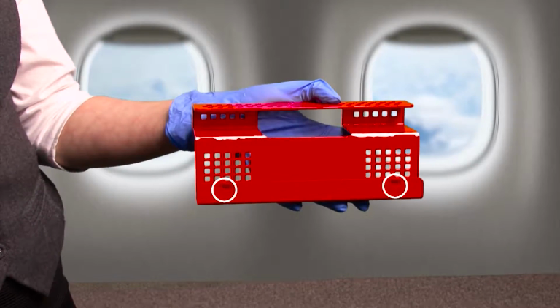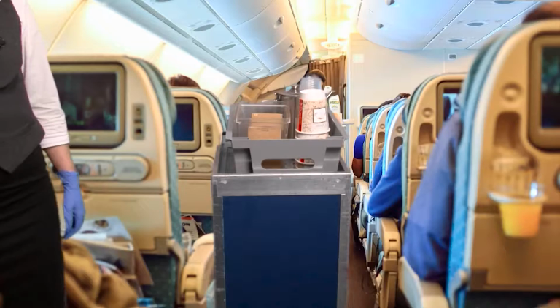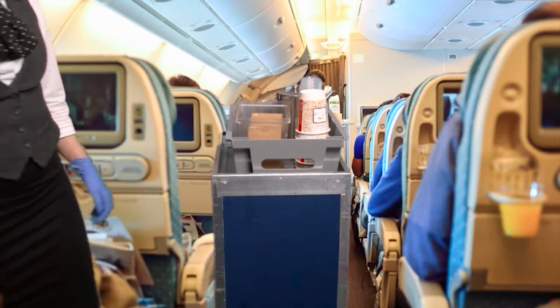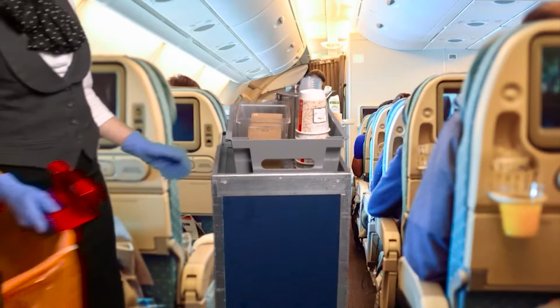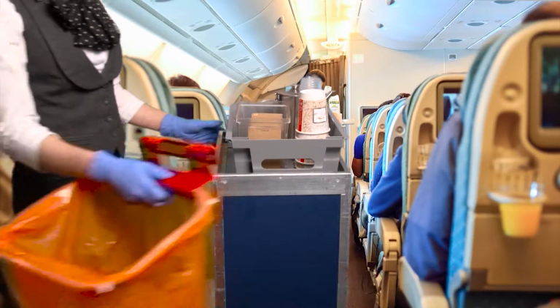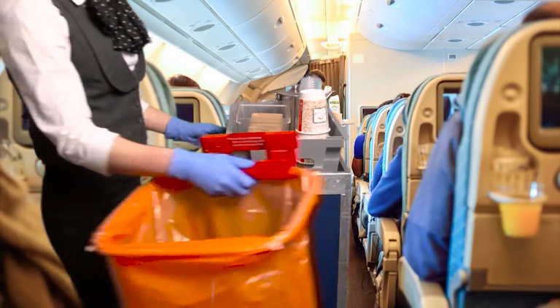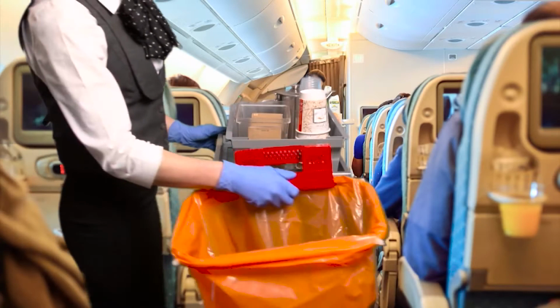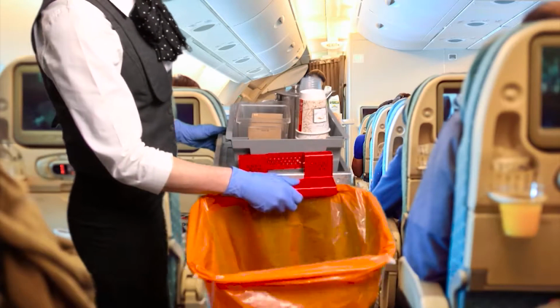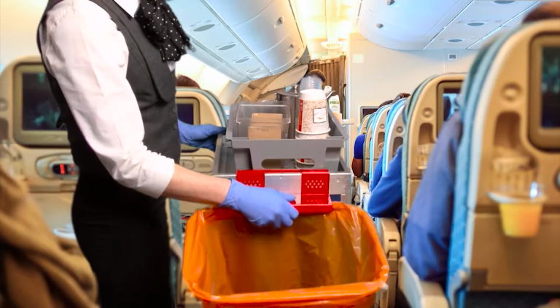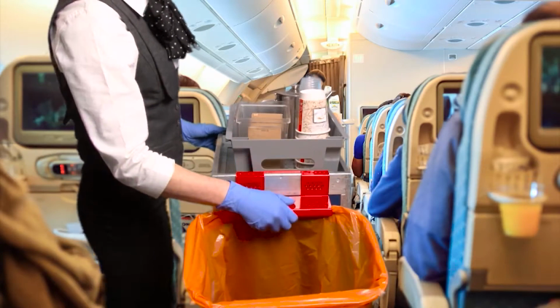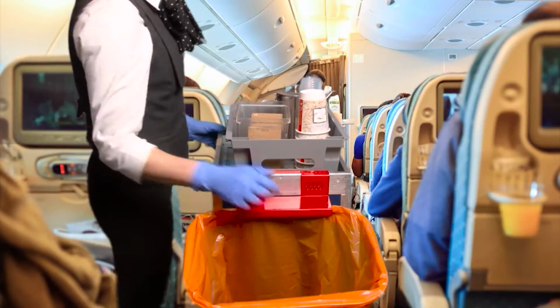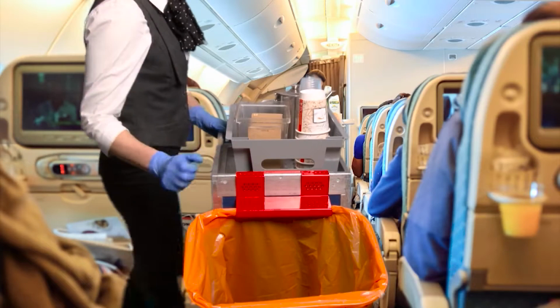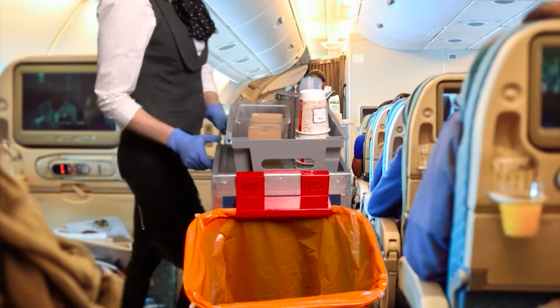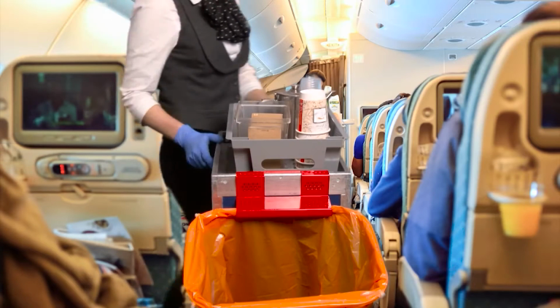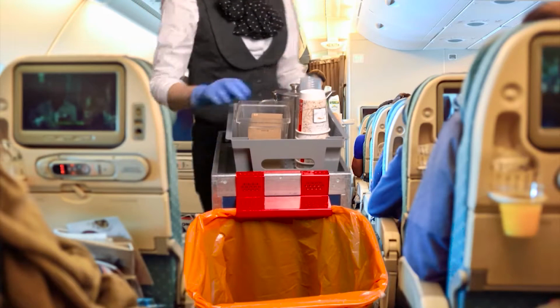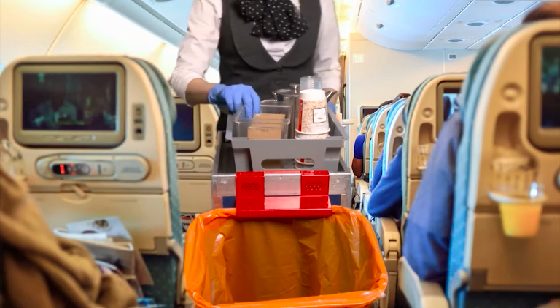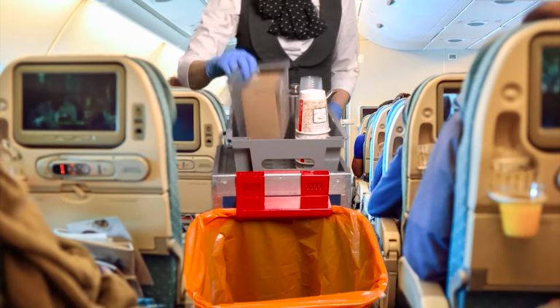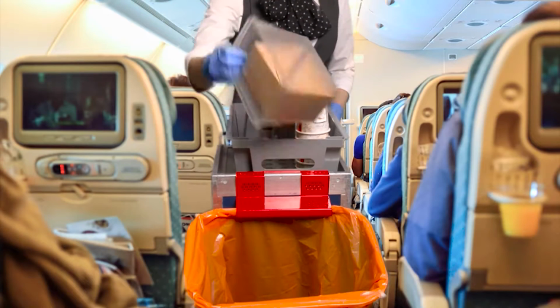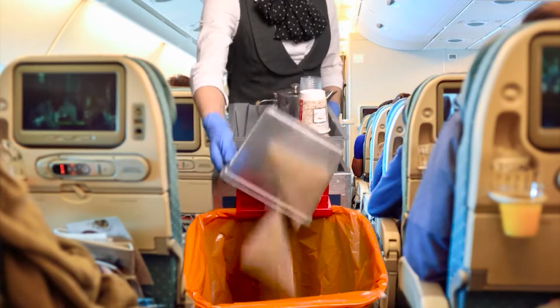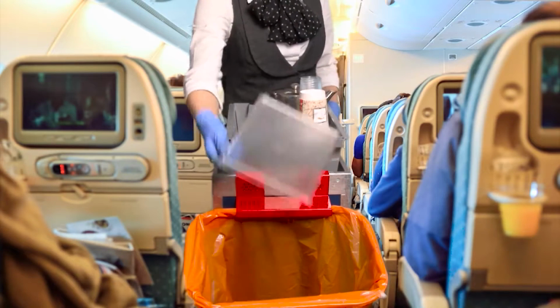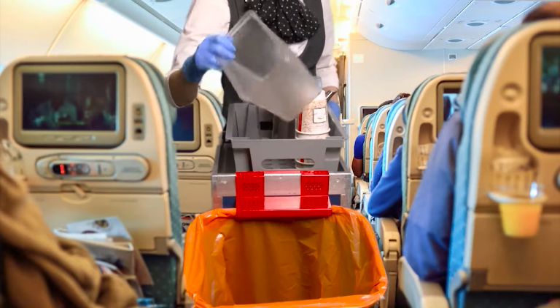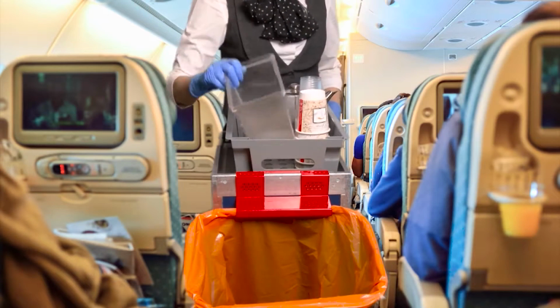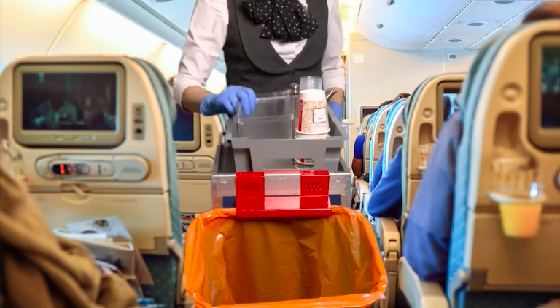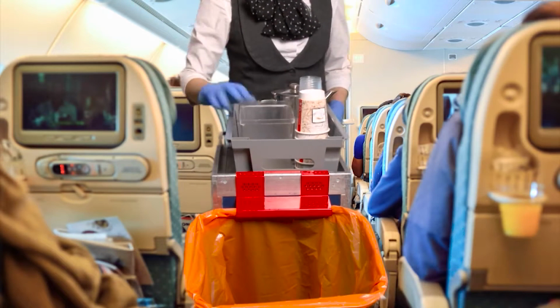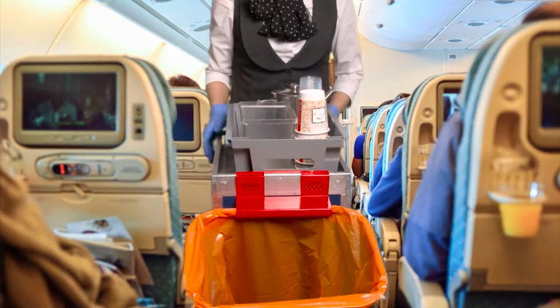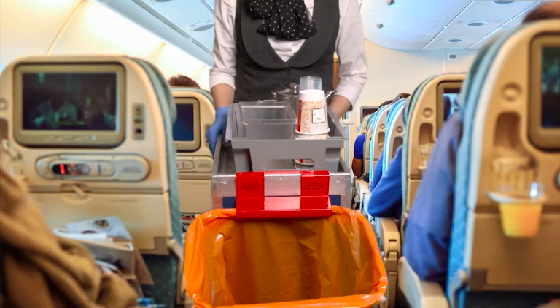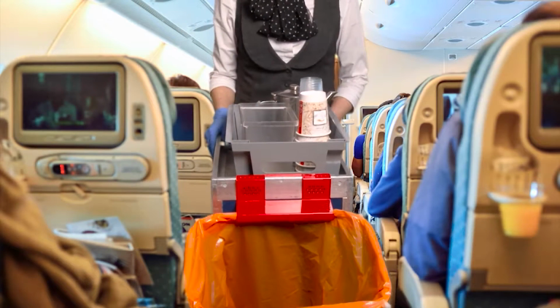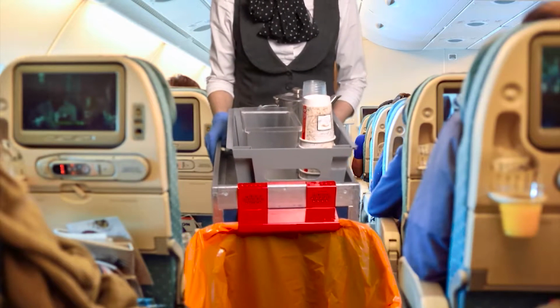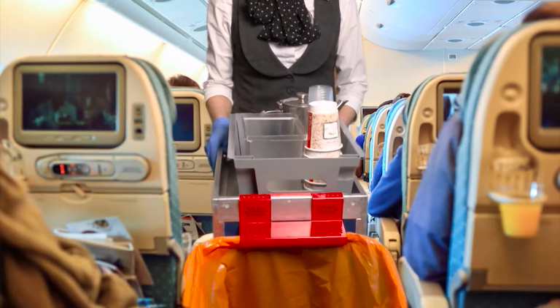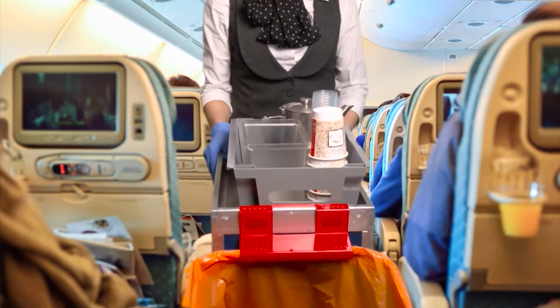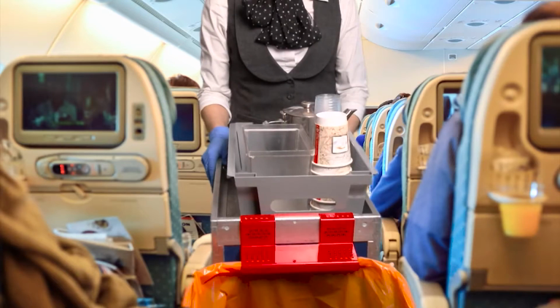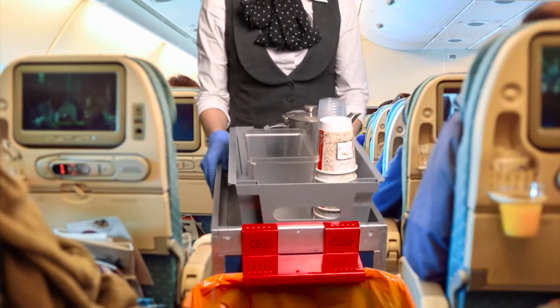The FlexiBag can now be clipped to a bar or service trolley, allowing the passengers to clean out the seat pockets without the crew member having to touch the waste.